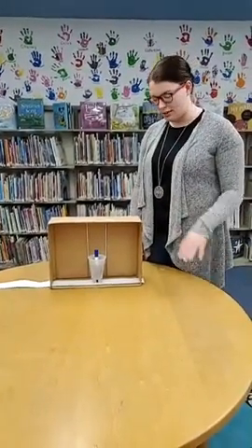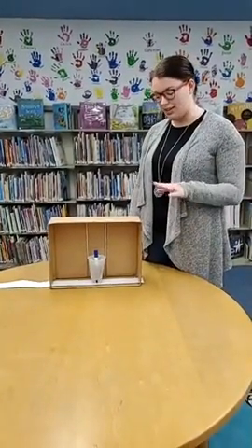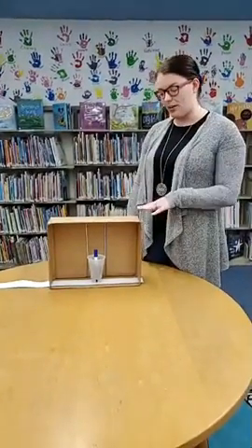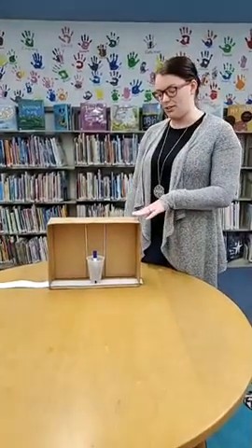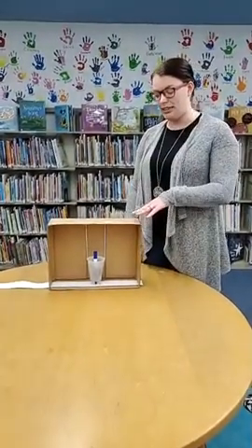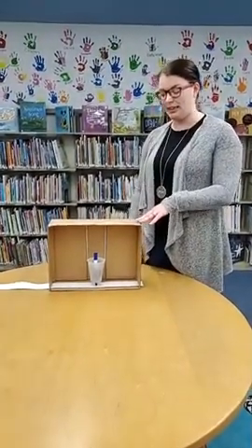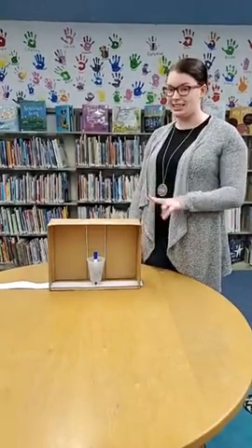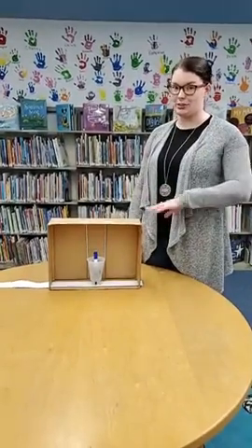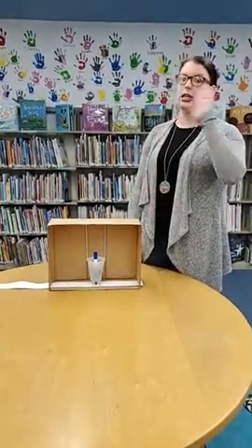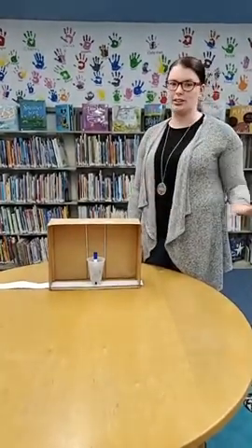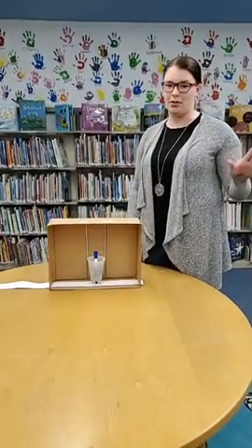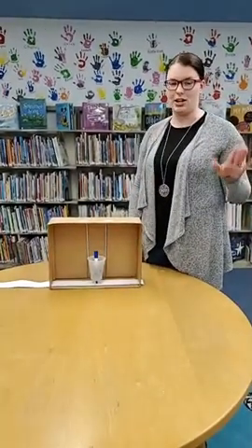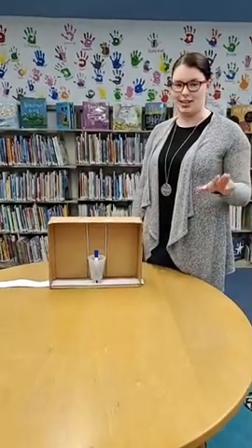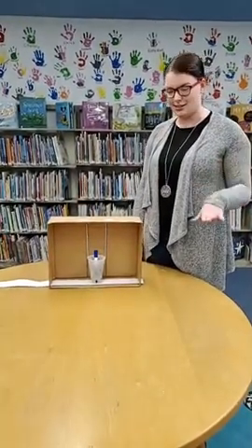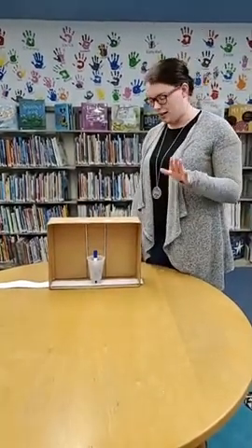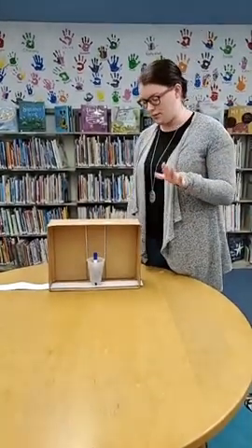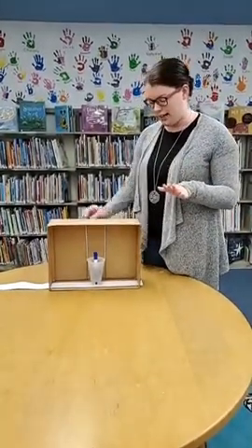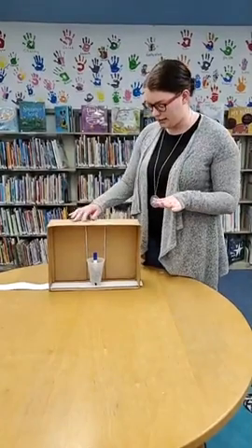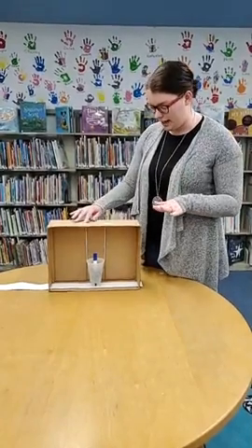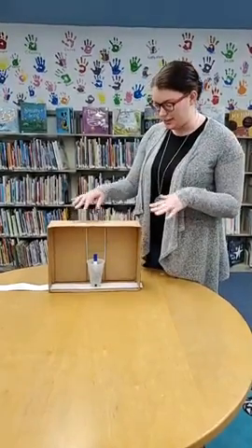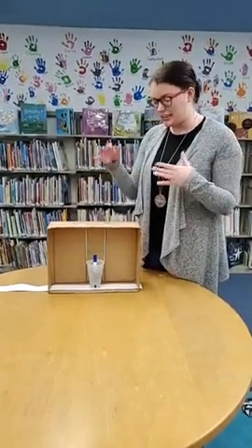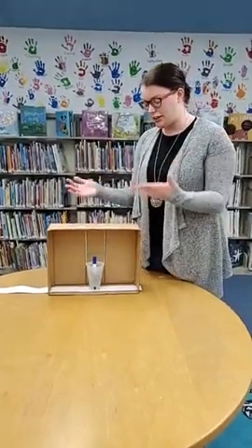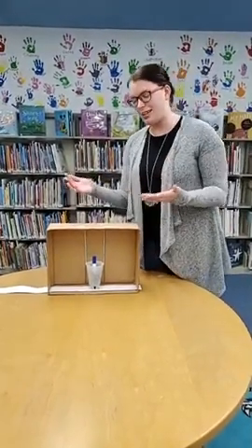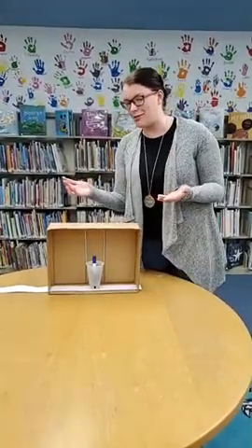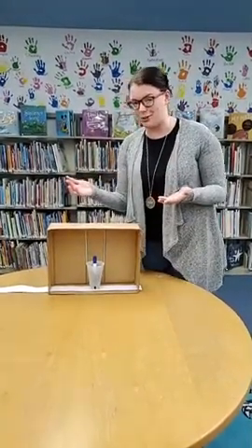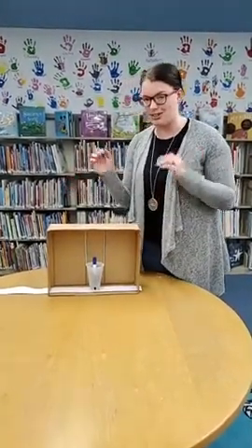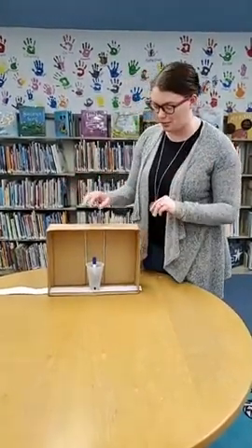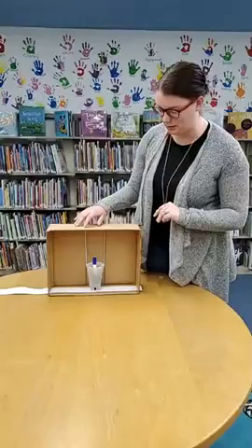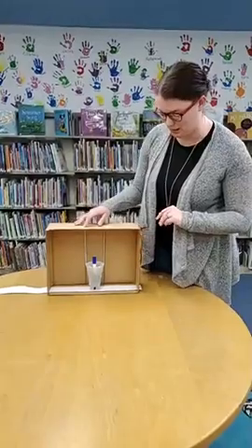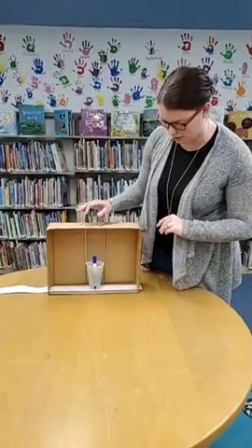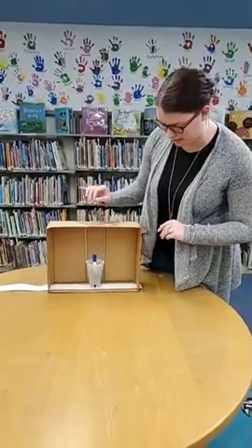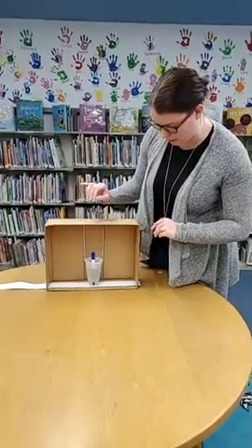The seismograph was actually invented in the second century — a long, long time ago — by a Chinese scientist named Zhang Heng. Currently most seismographs are electronic, but today we're going to build a basic model of one.